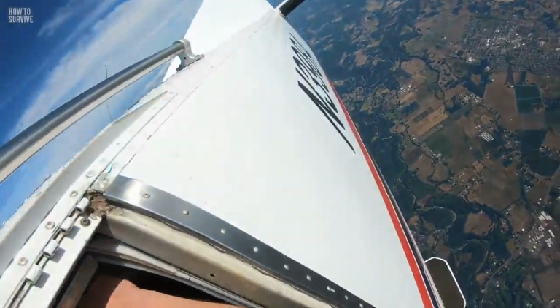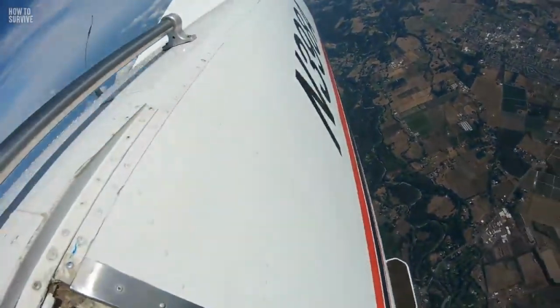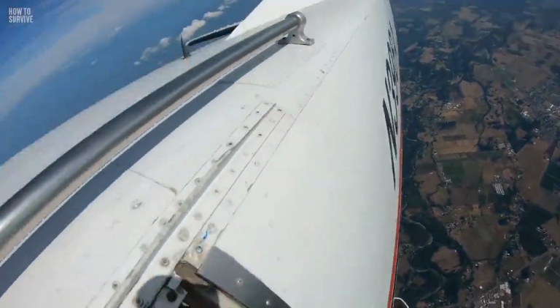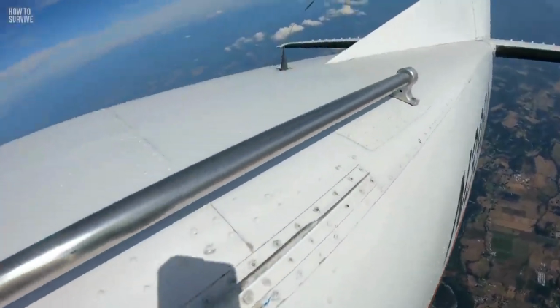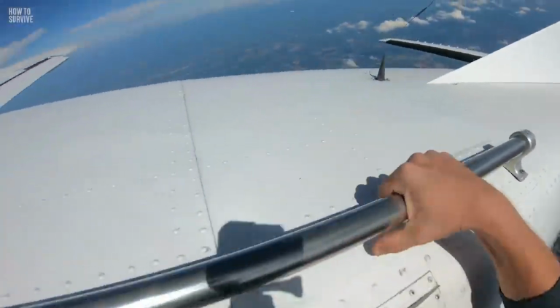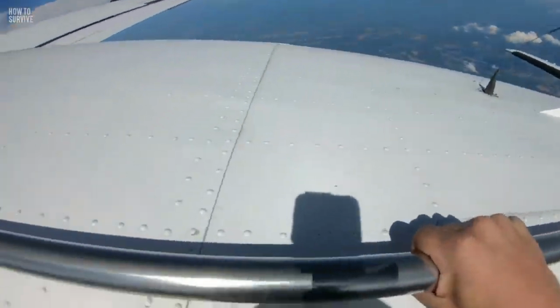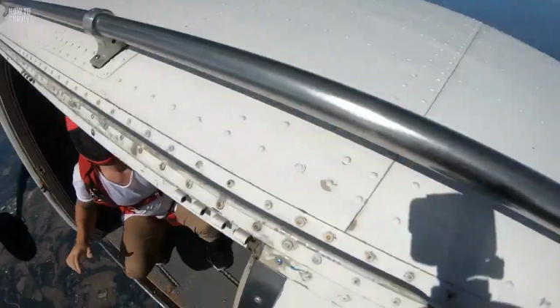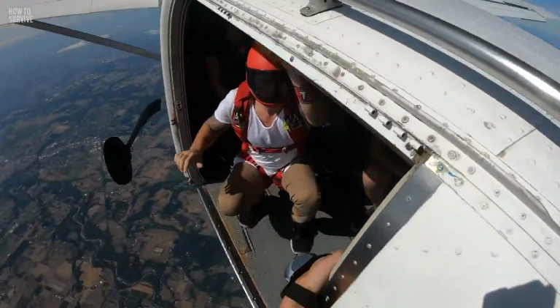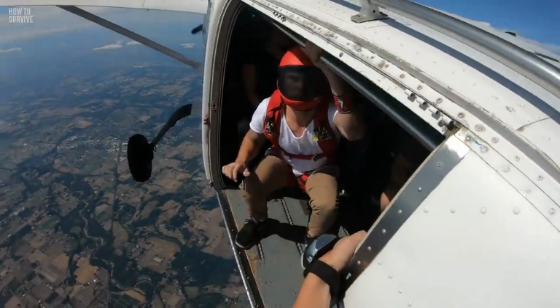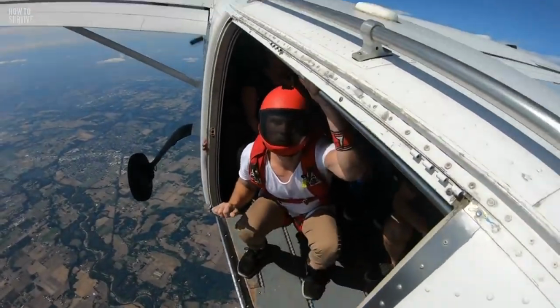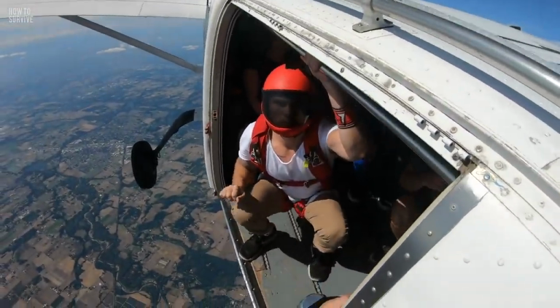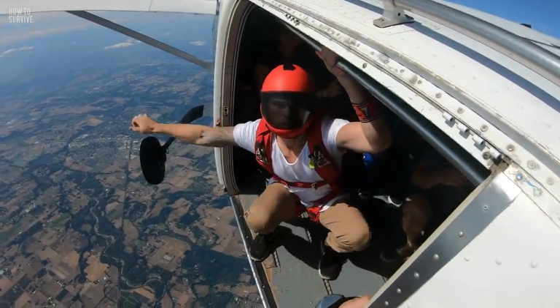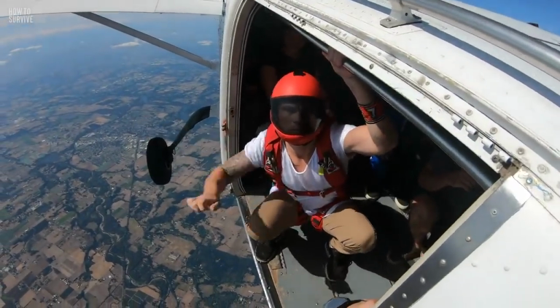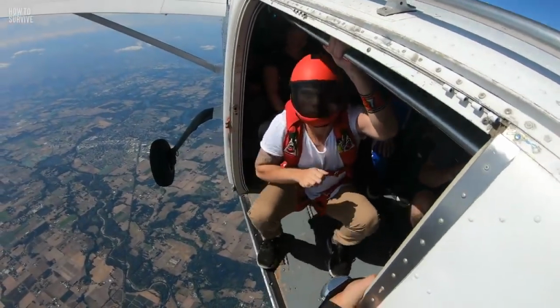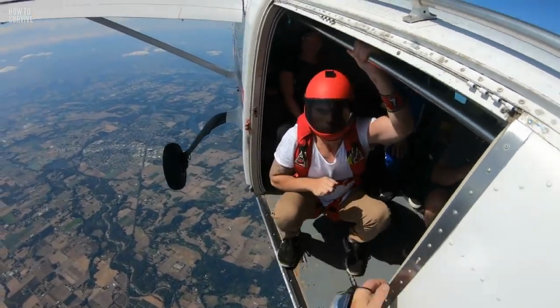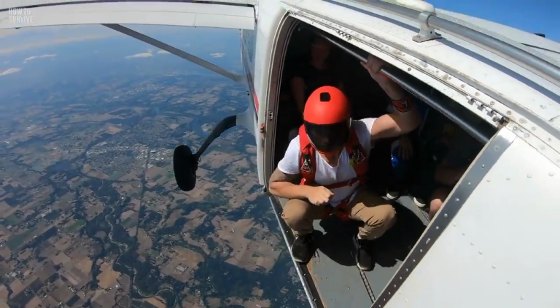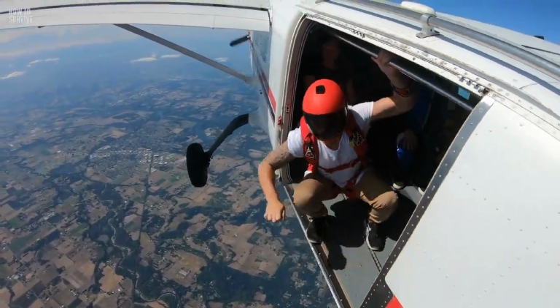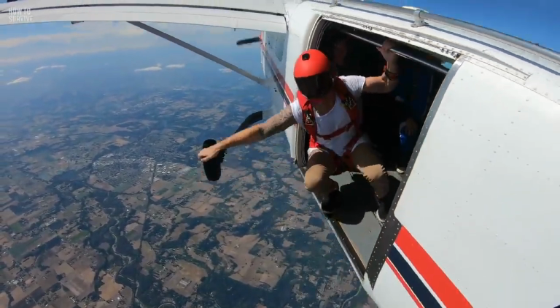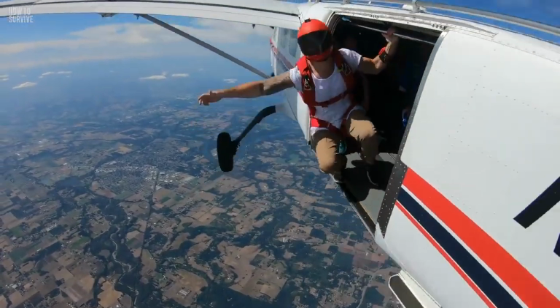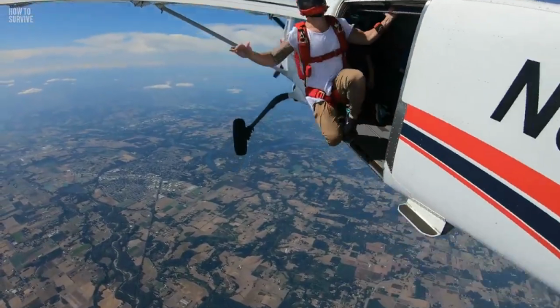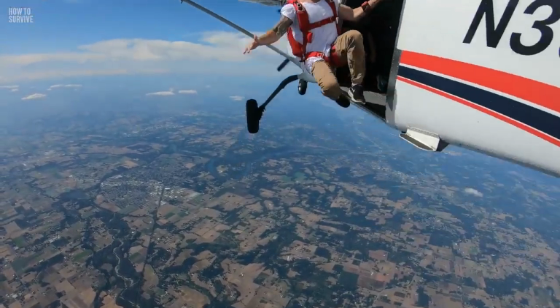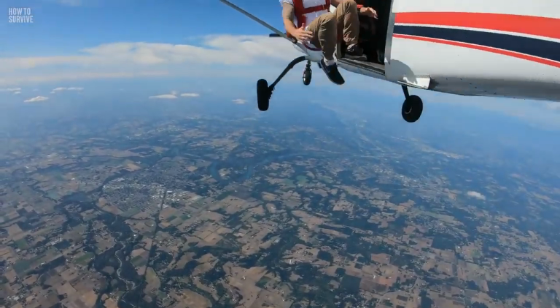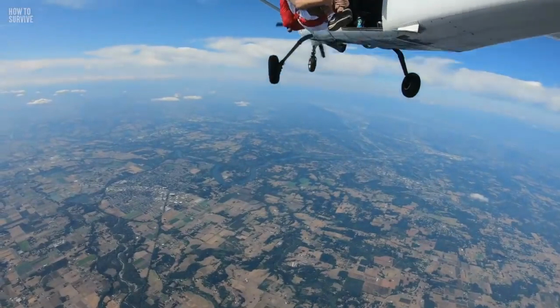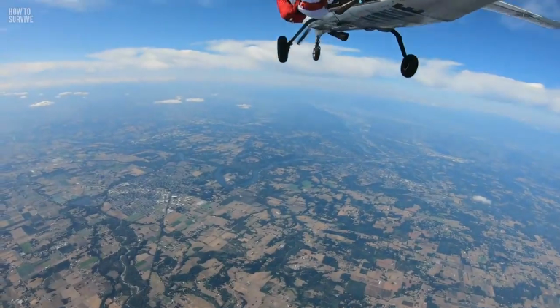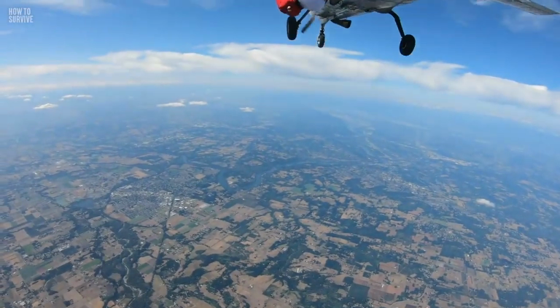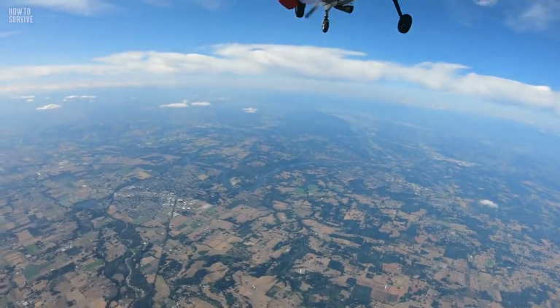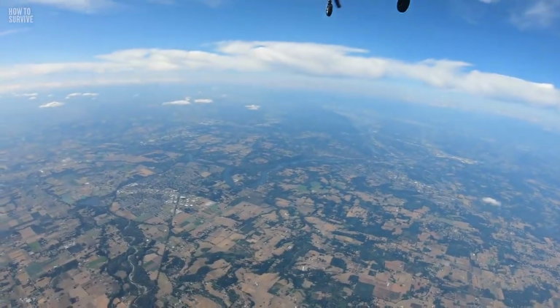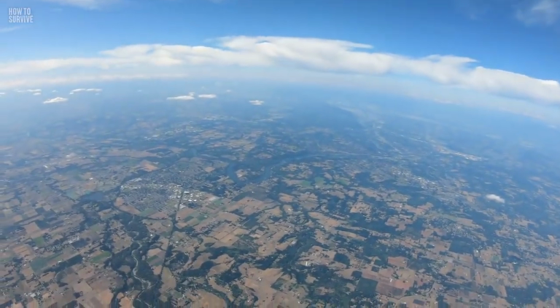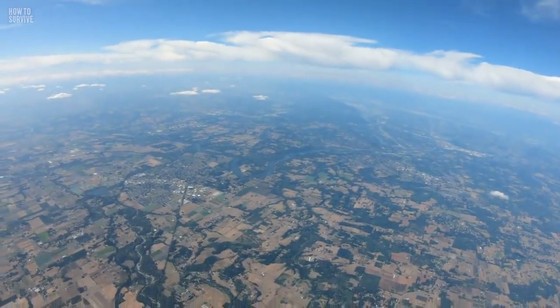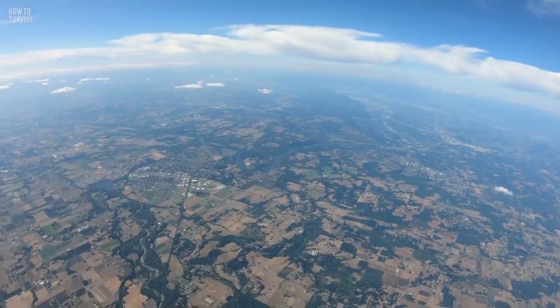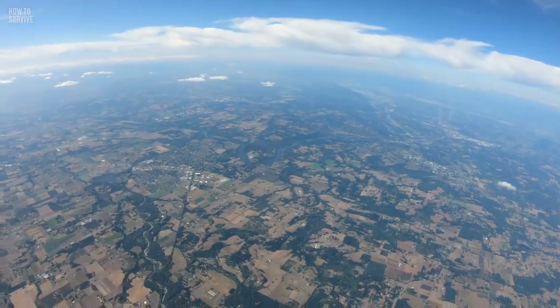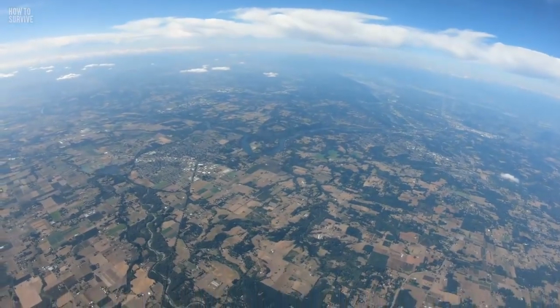You're more than 3.5 km above the Earth, and there's no turning back now. But as you jump out of the plane and see how beautiful the Earth looks below you, you start to think this might not be so bad.